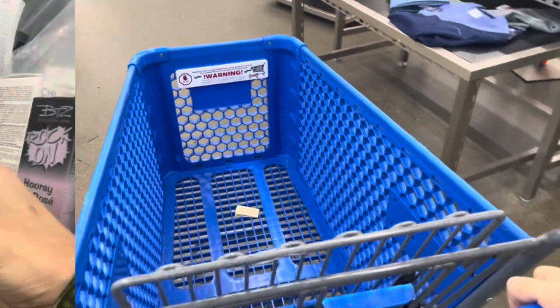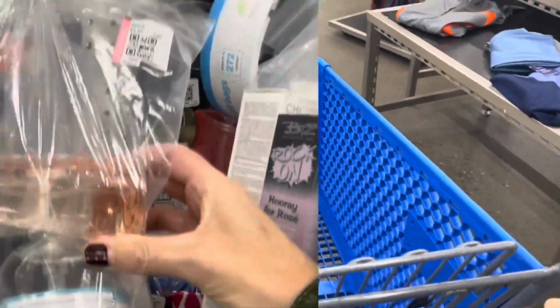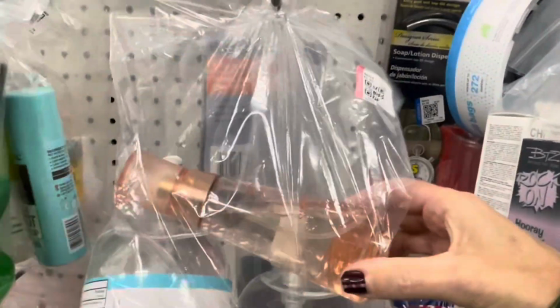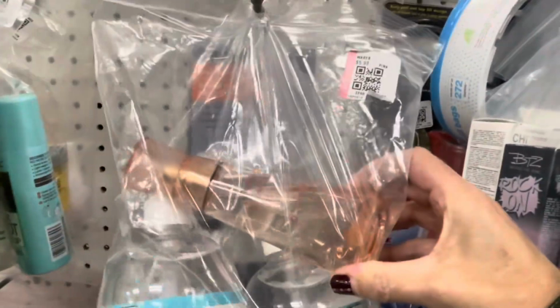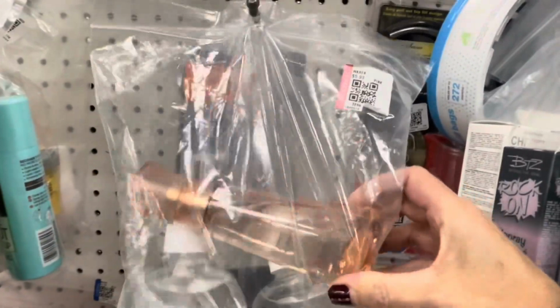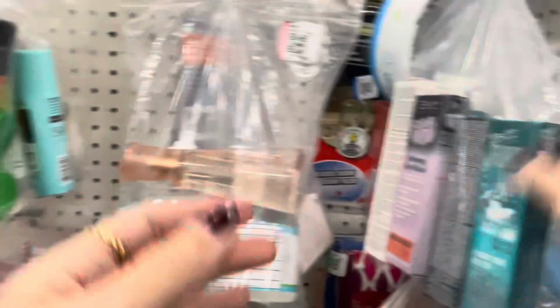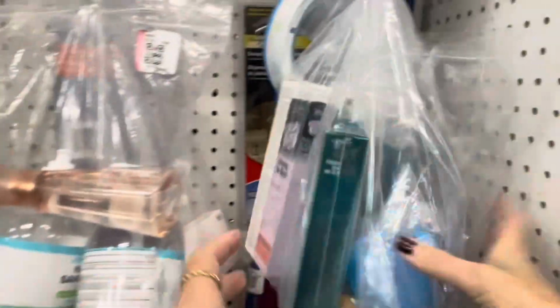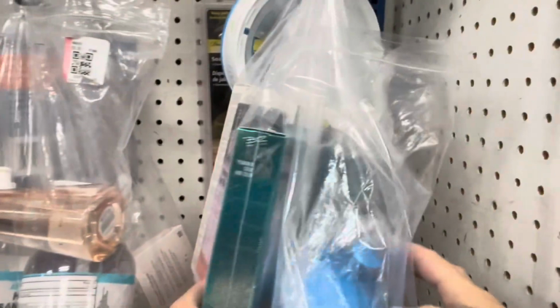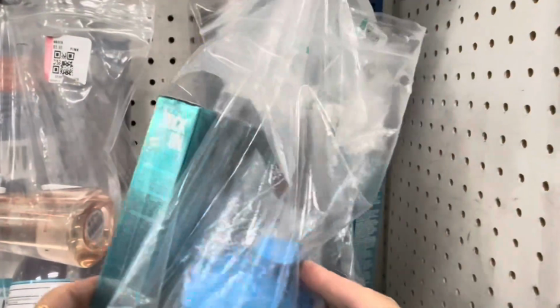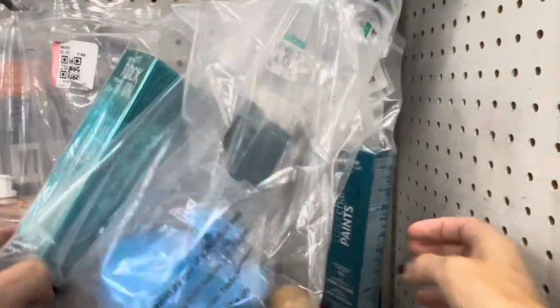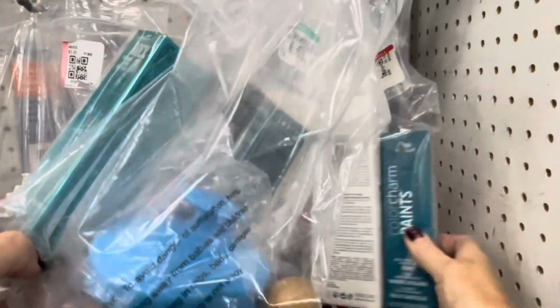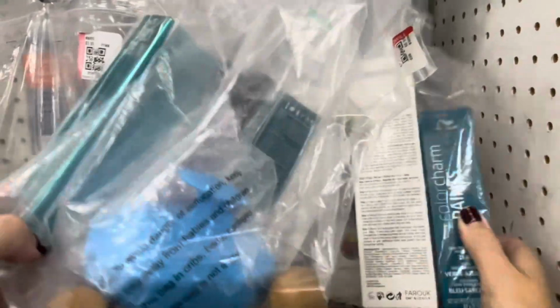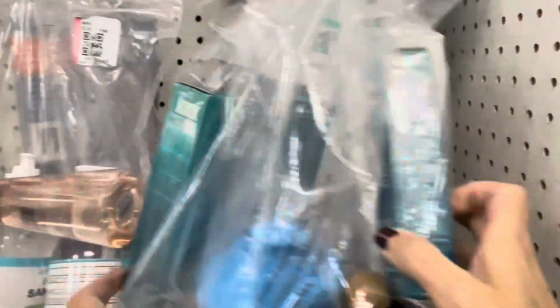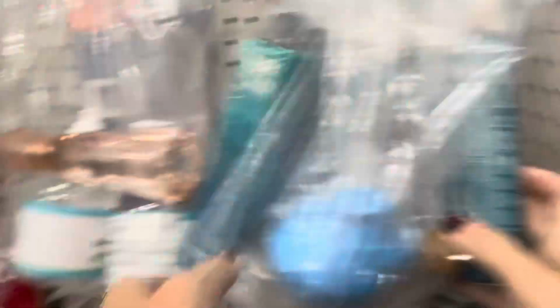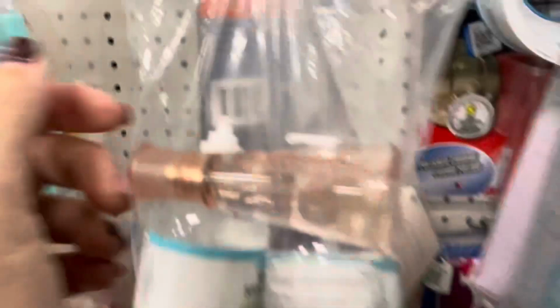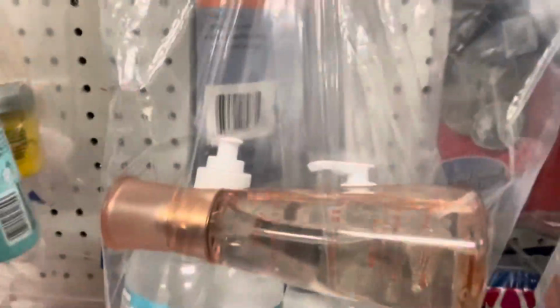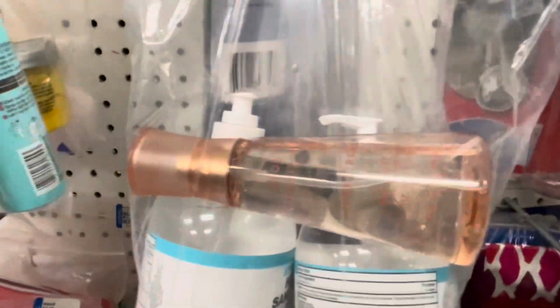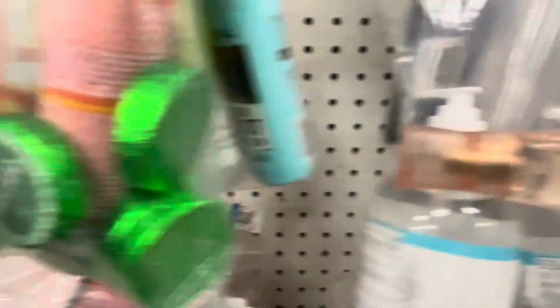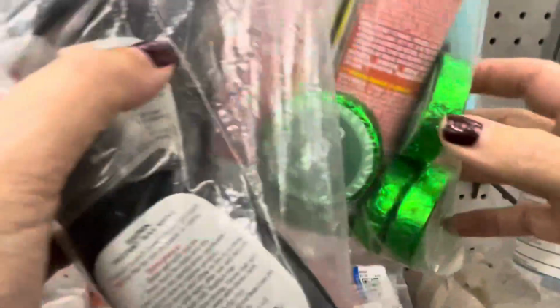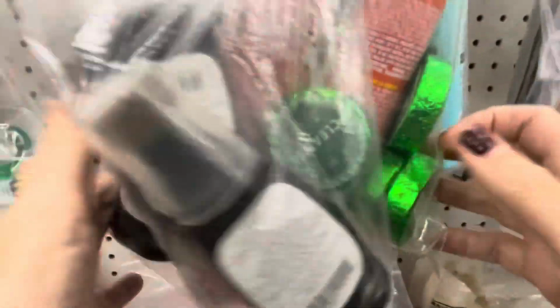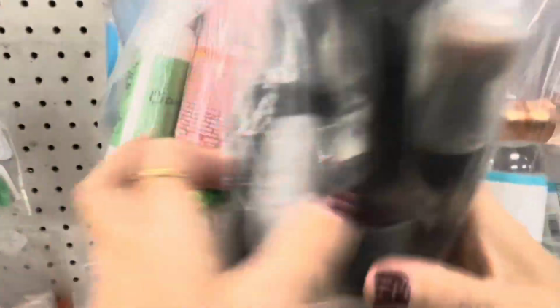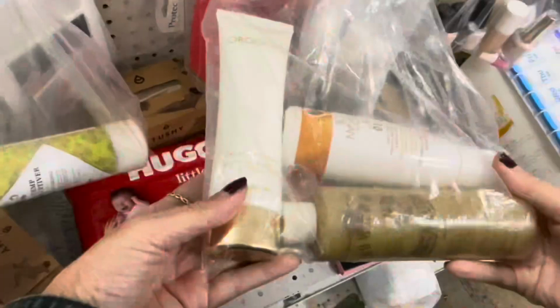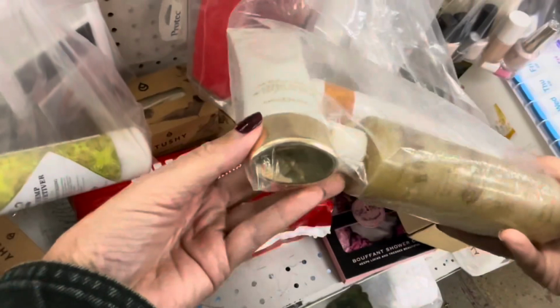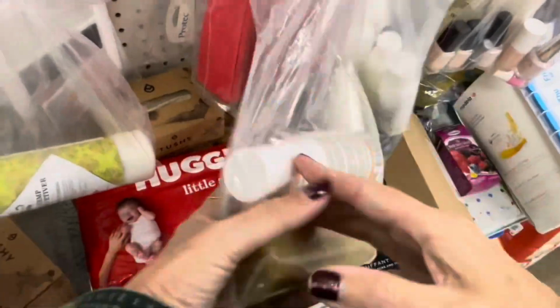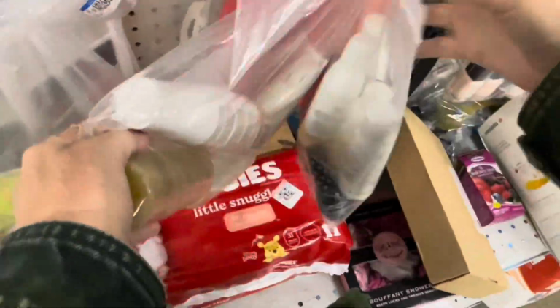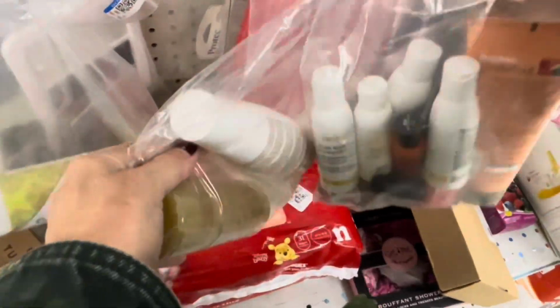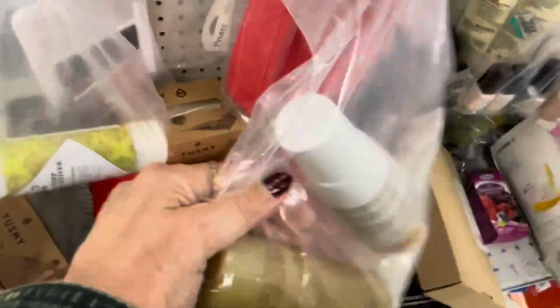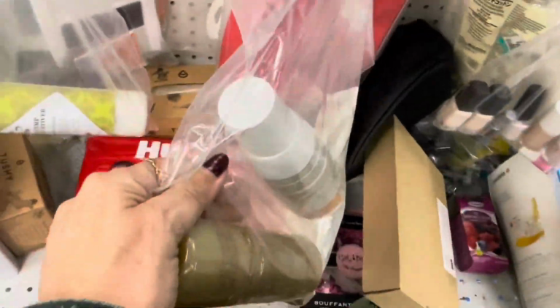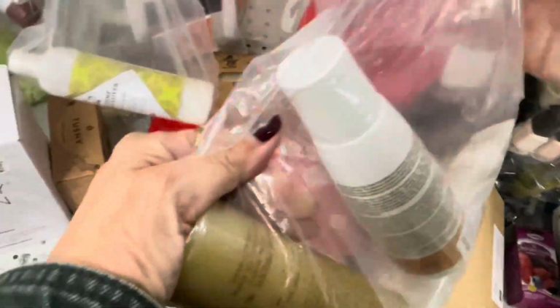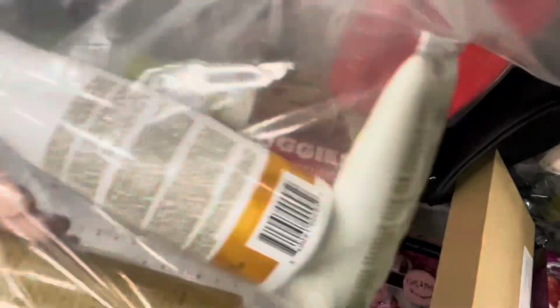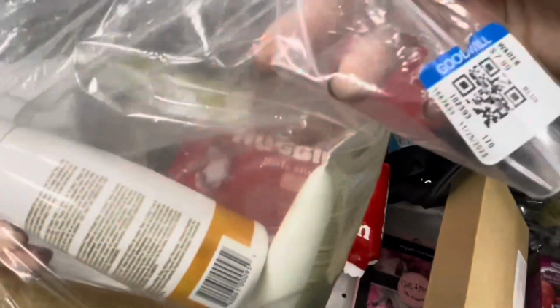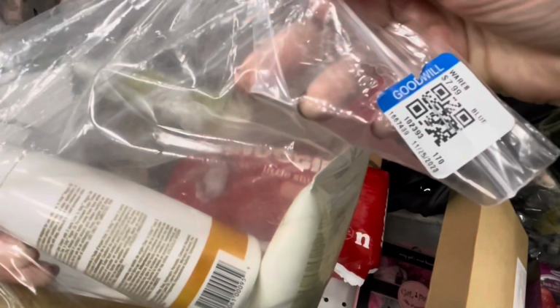As soon as the cart starts rolling, I head straight to the beauty aisle. I'm a beauty reseller — 99% of what I sell is beauty items. I'm flipping through the bags looking for things I've sold in the past or things I already know will do well on eBay and Mercari.